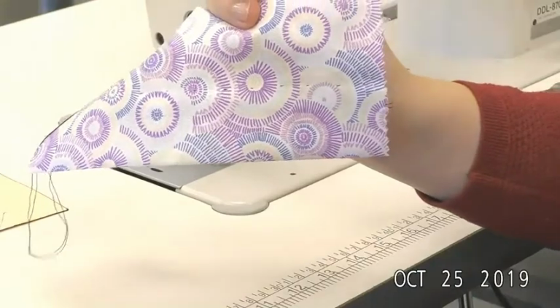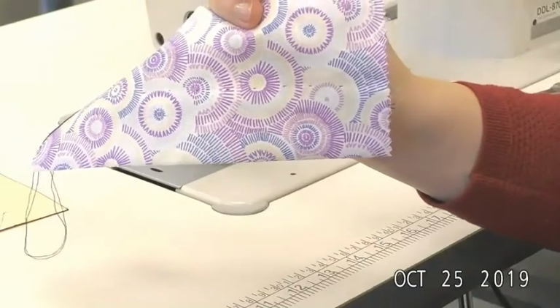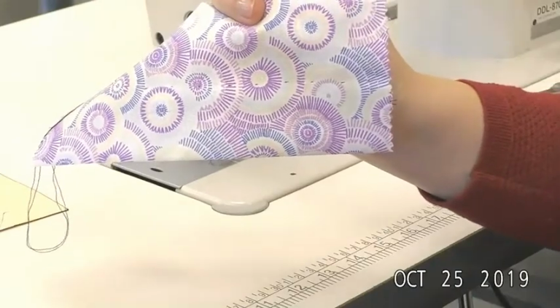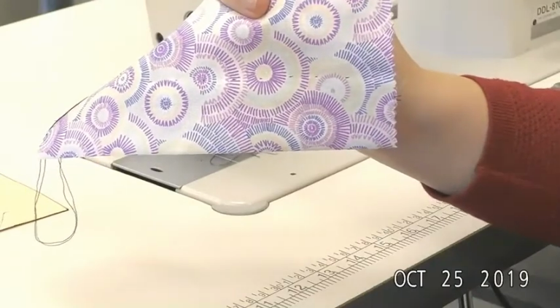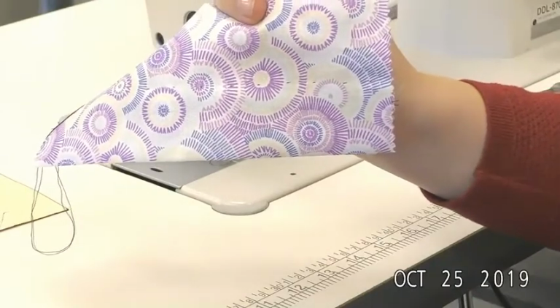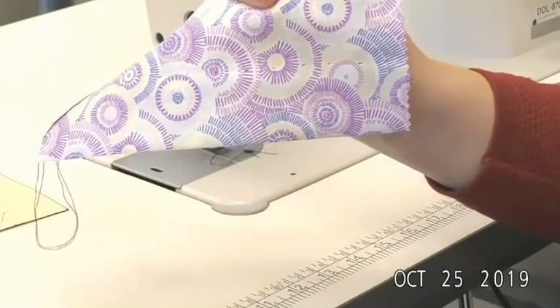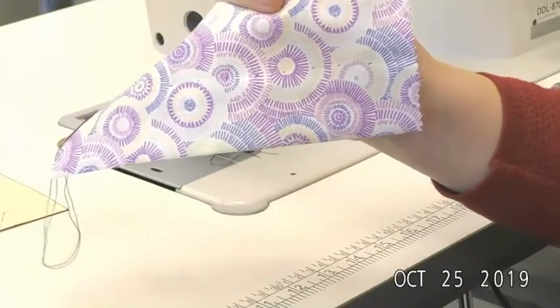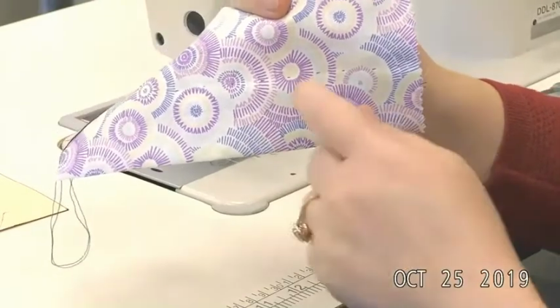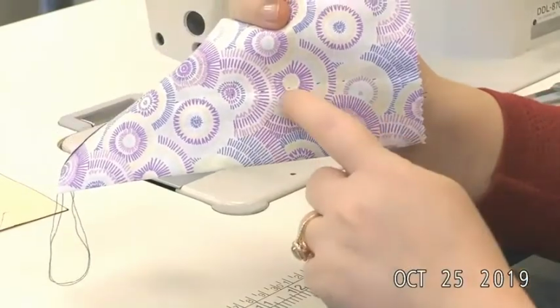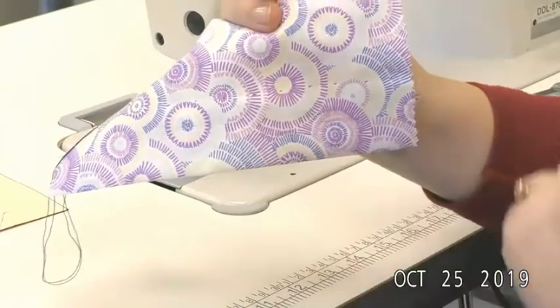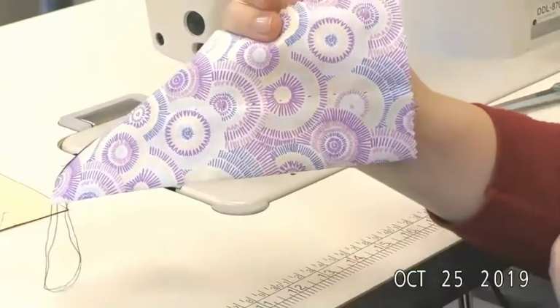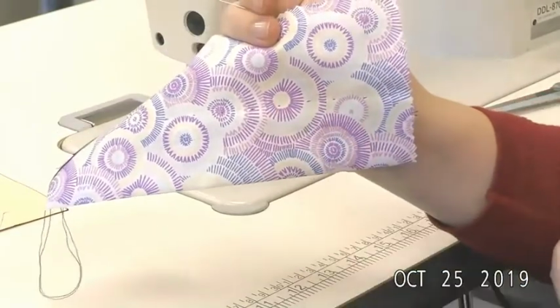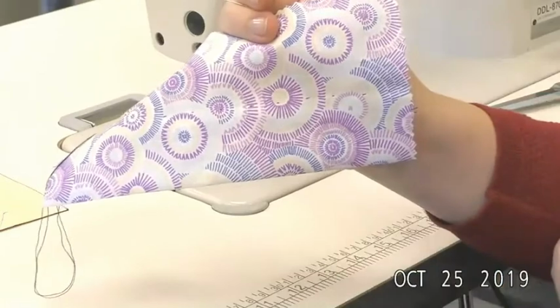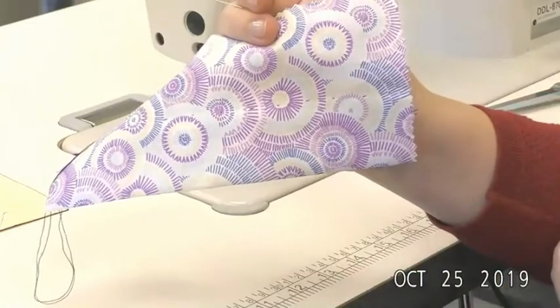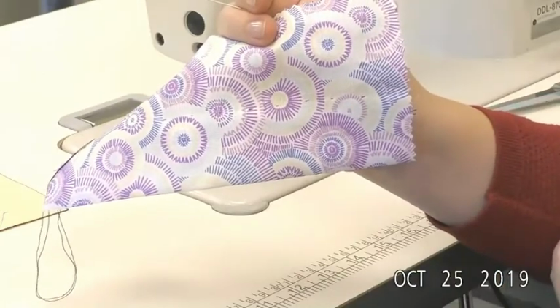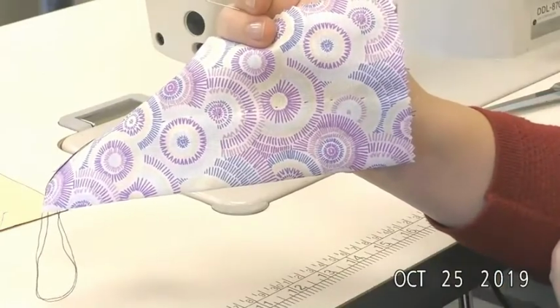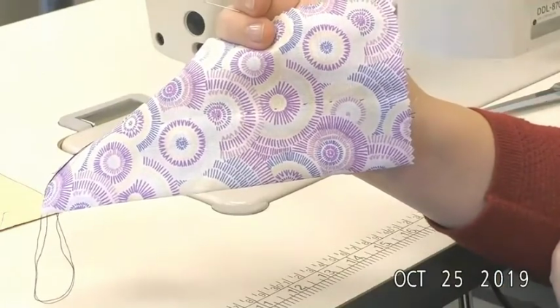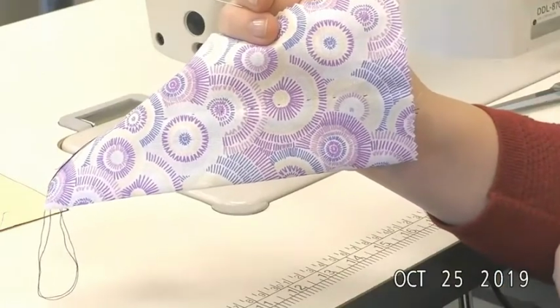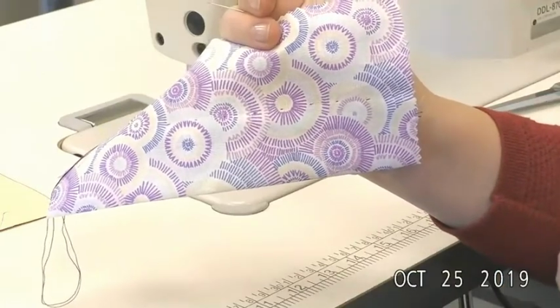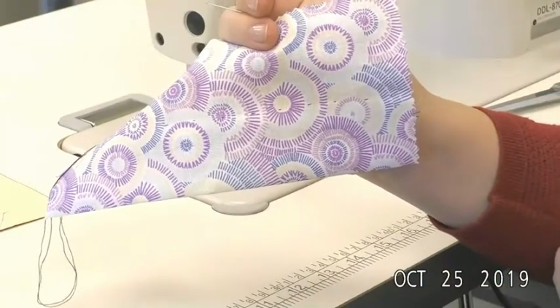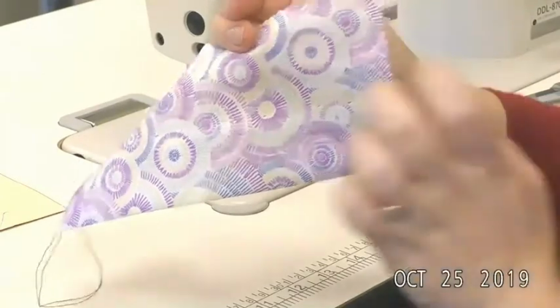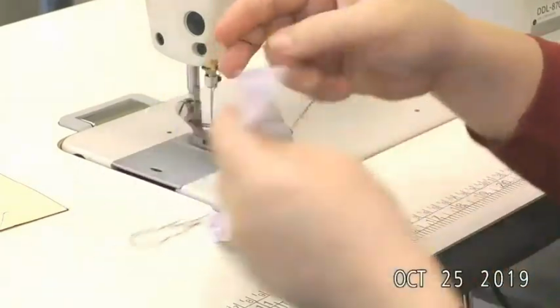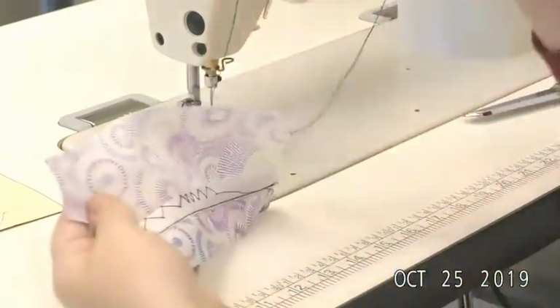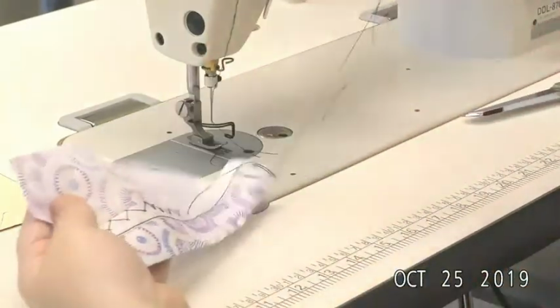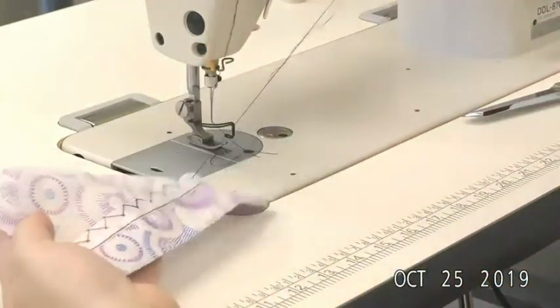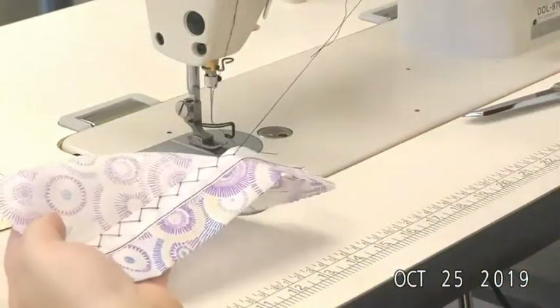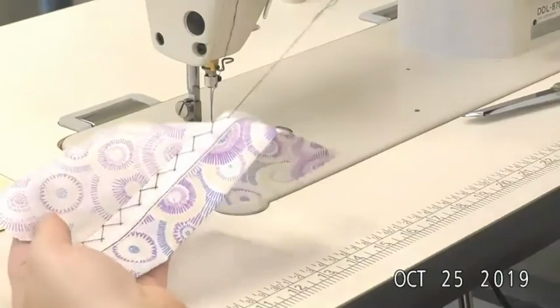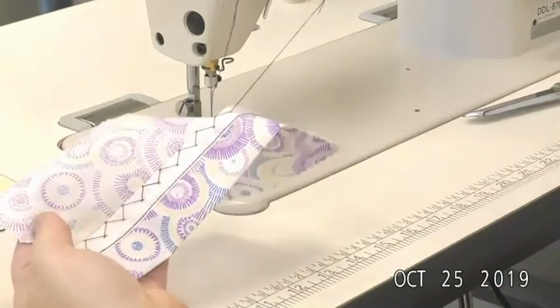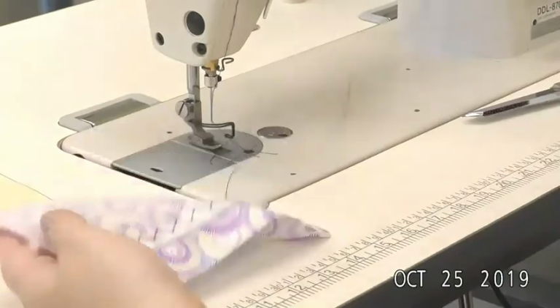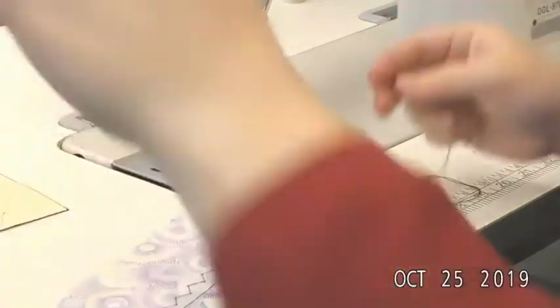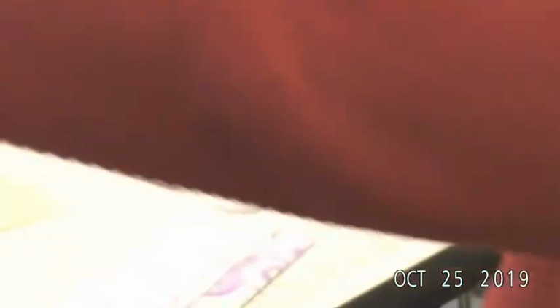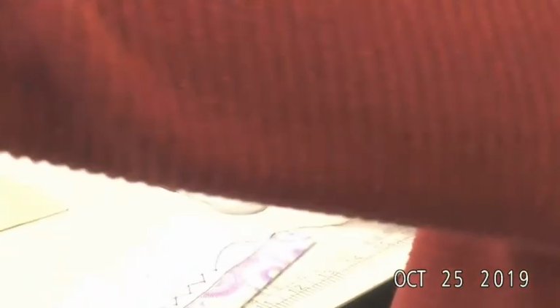Those are very small stitches. If they're bigger than what you see here, then you are taking stitches that are too big. Okay, so that is the catch stitch hem. Thank you.